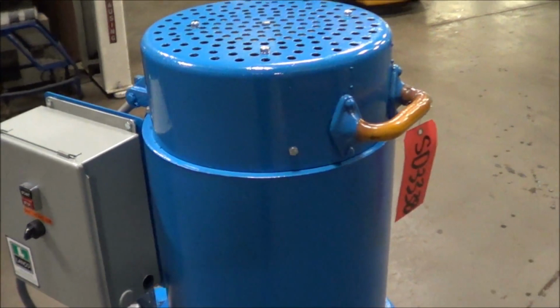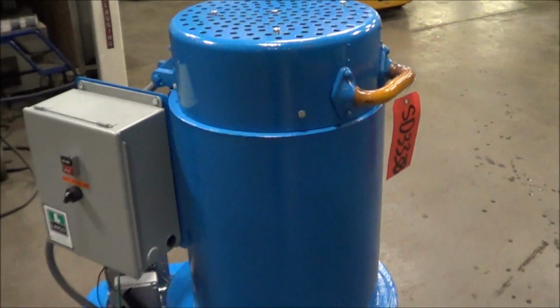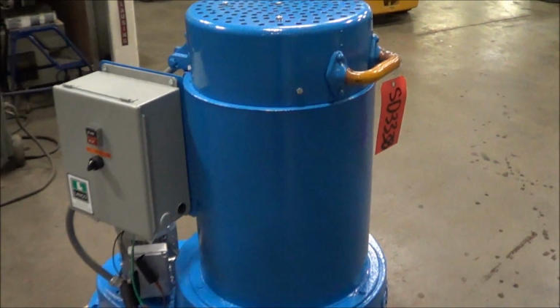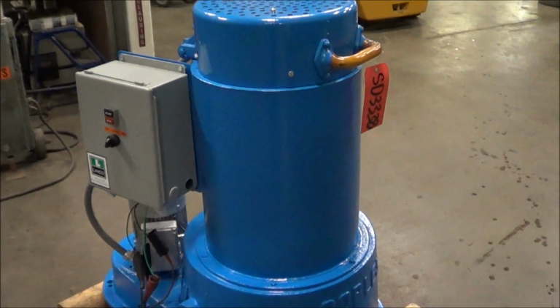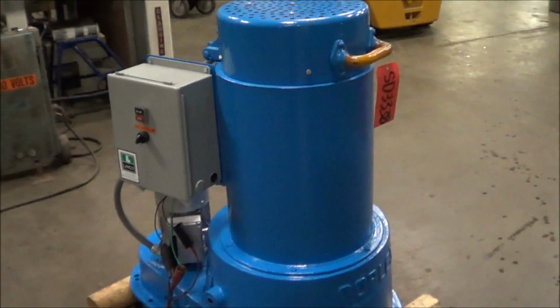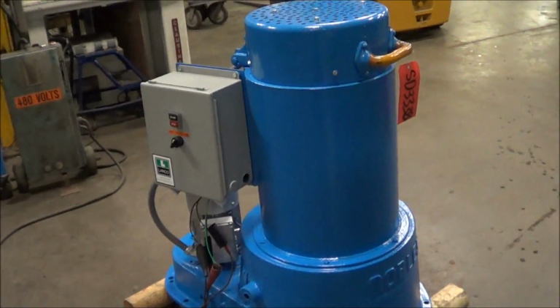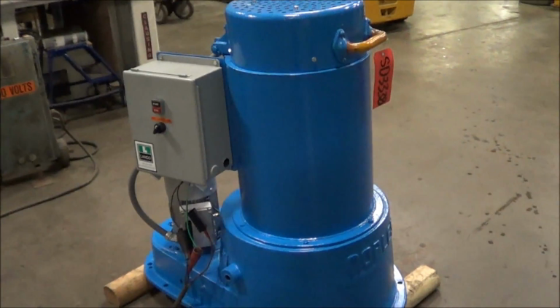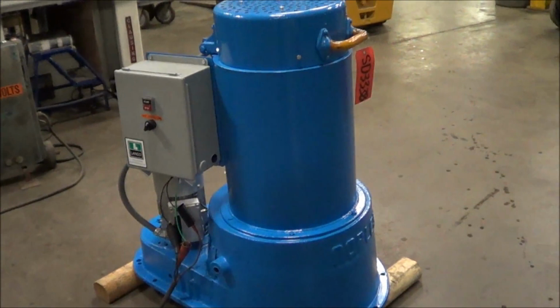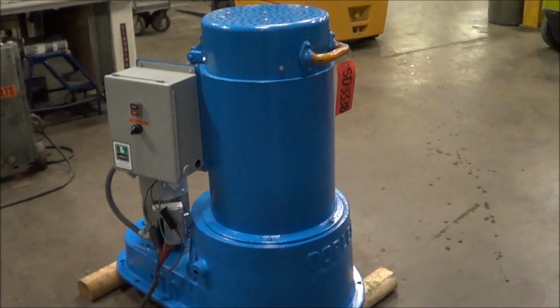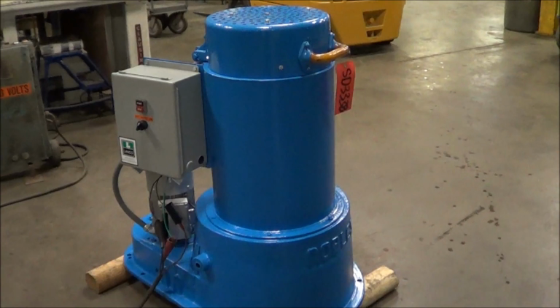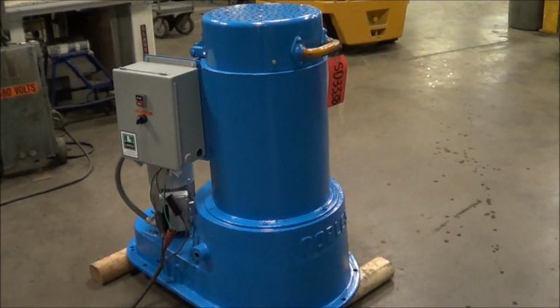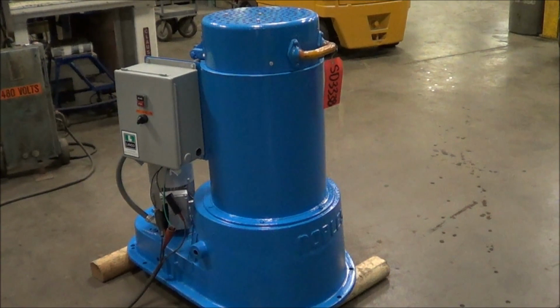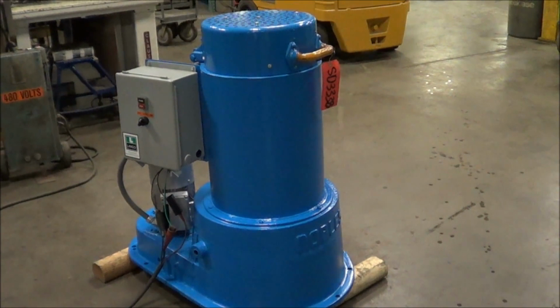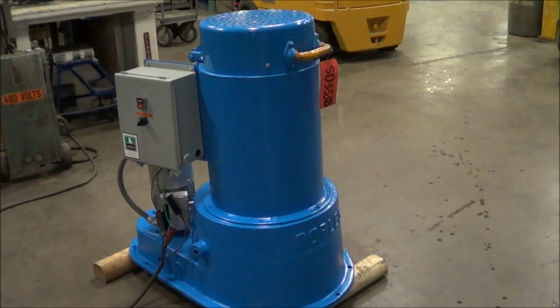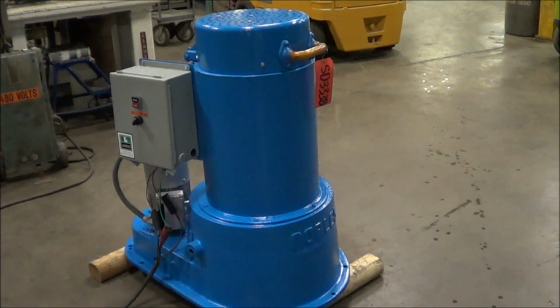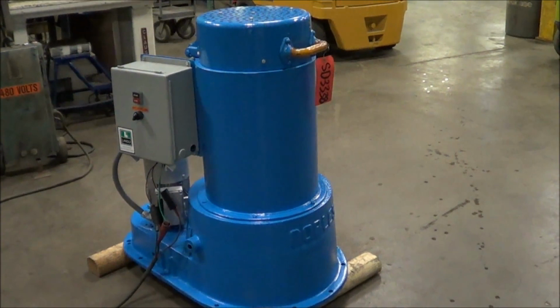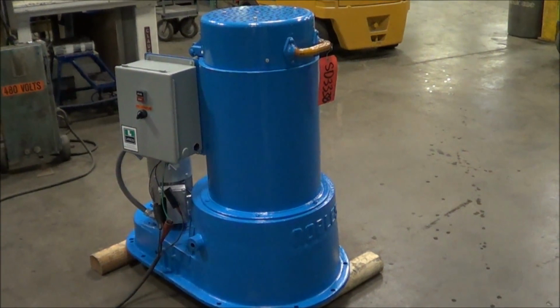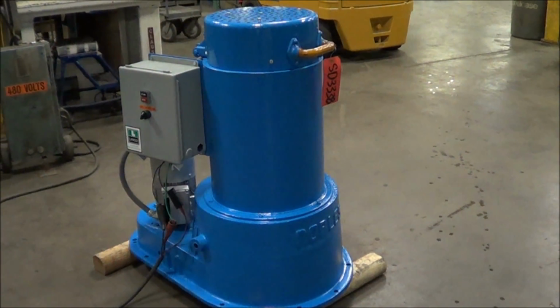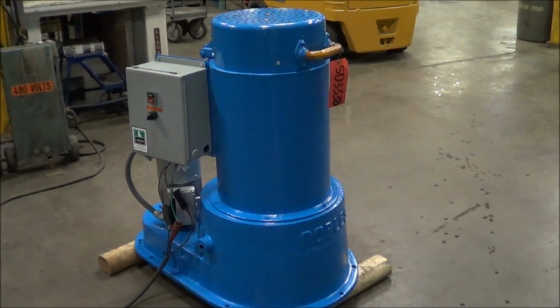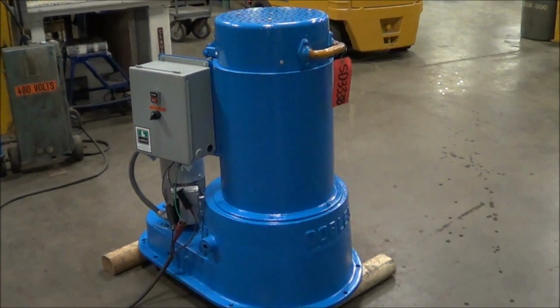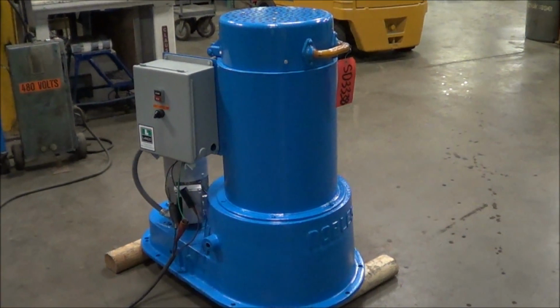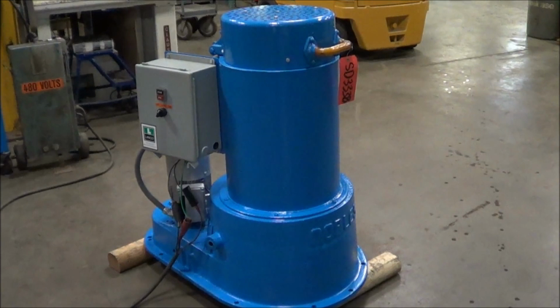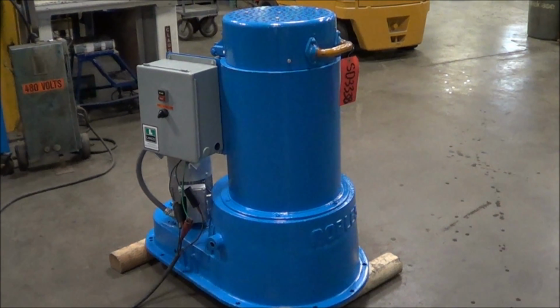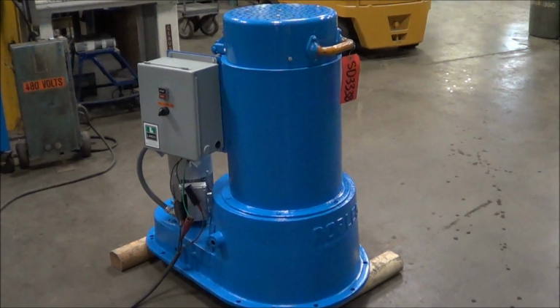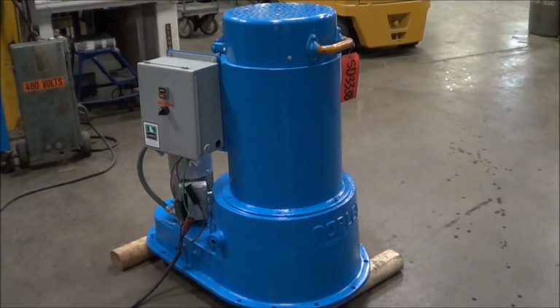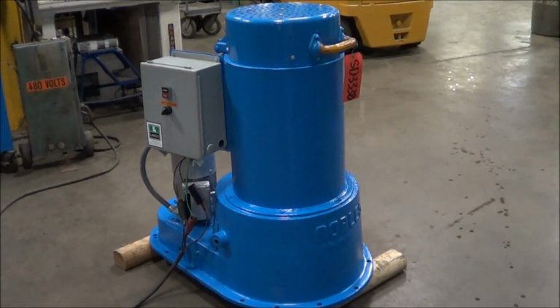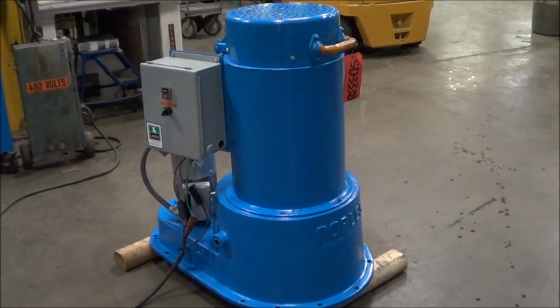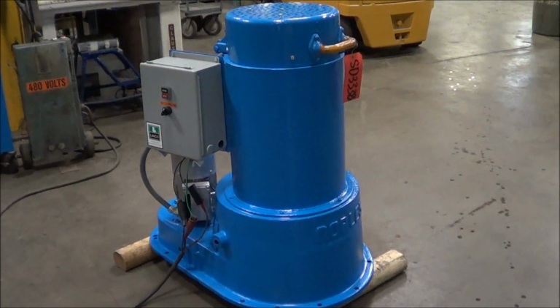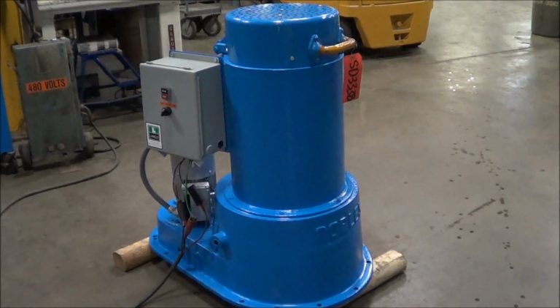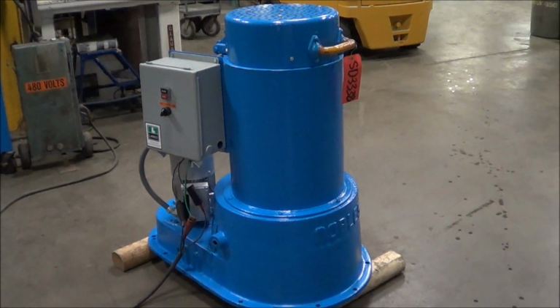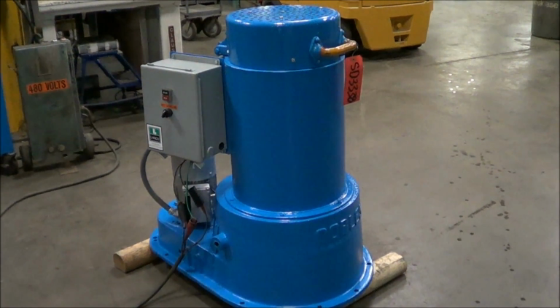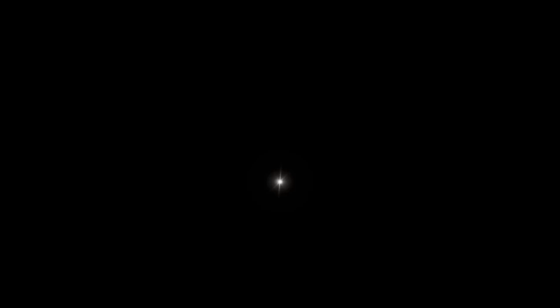Weight is 672 pounds. If you're interested in the spin dryer or any metal finishing or waste treatment equipment, please contact Lanco at 616-887-8300 or online at www.lanco-corp.com. Thank you for watching and have a great day.